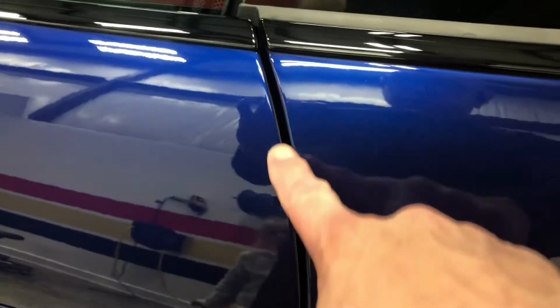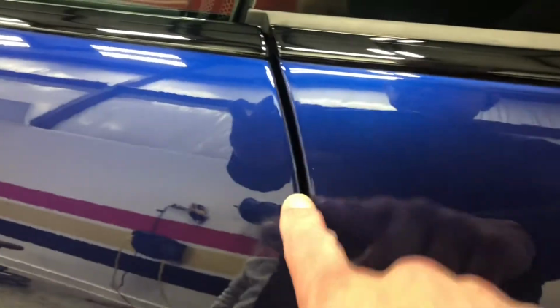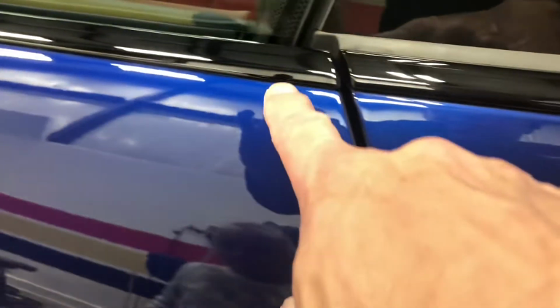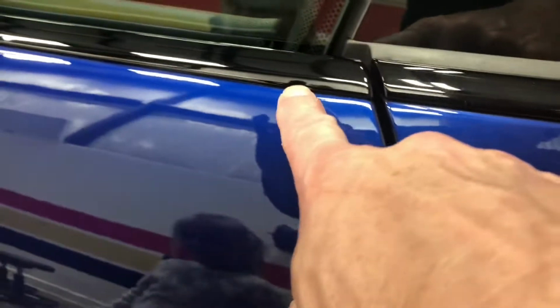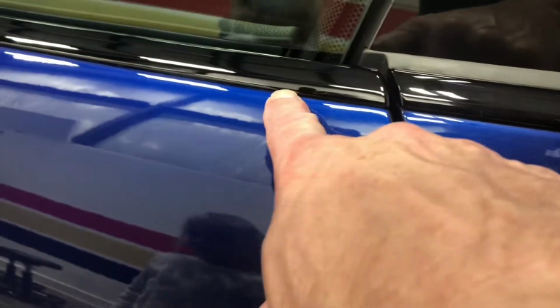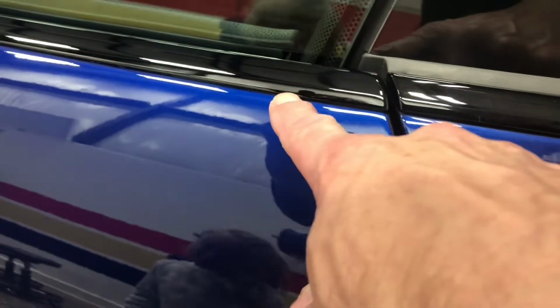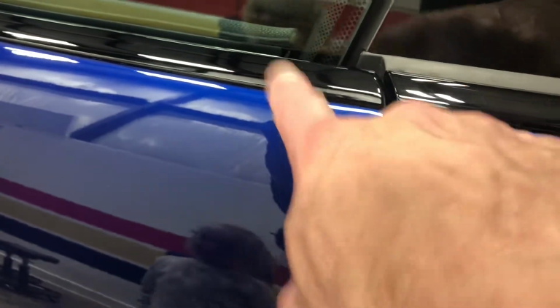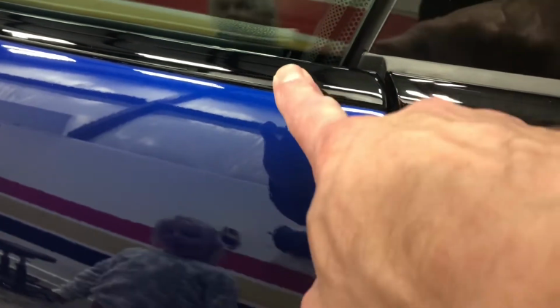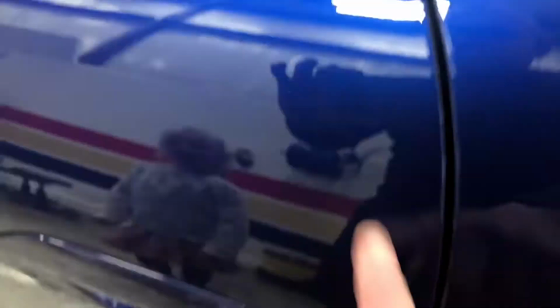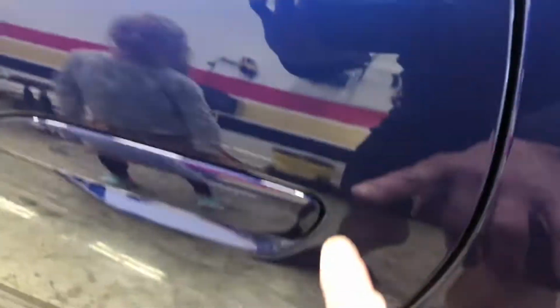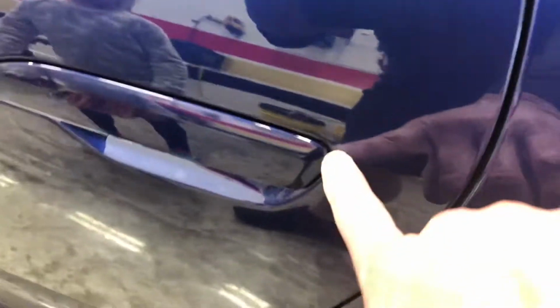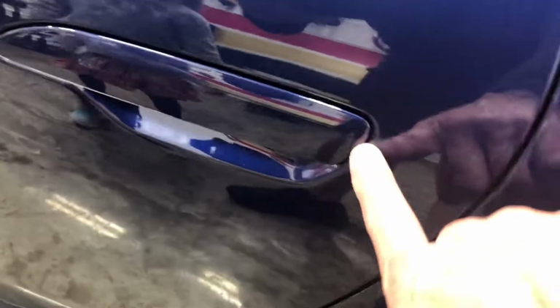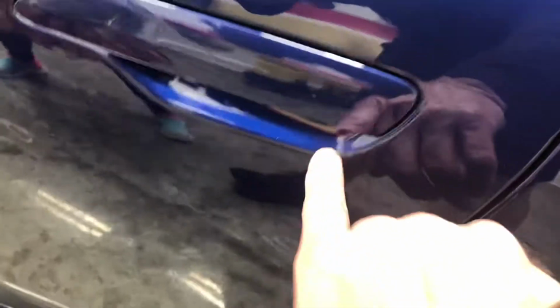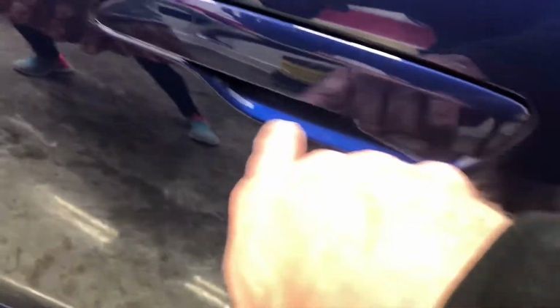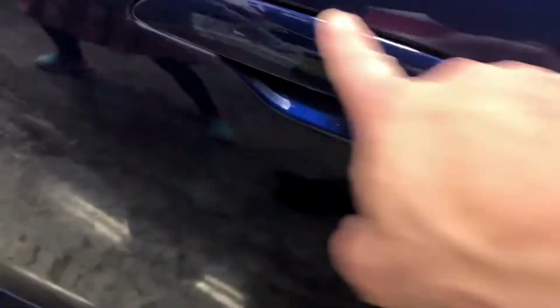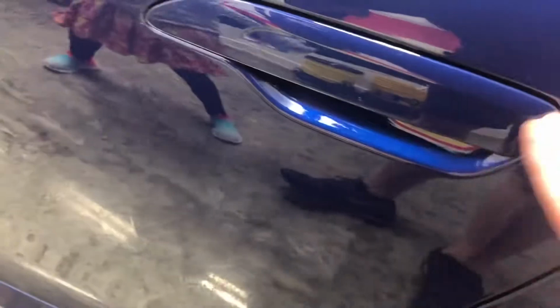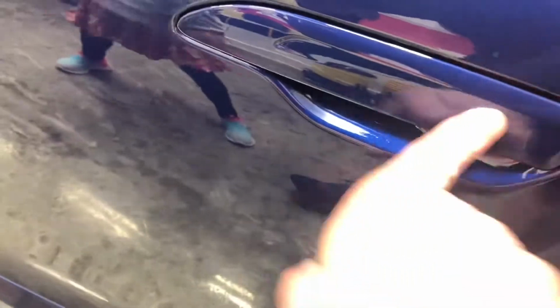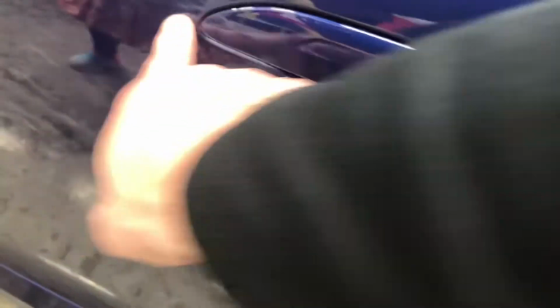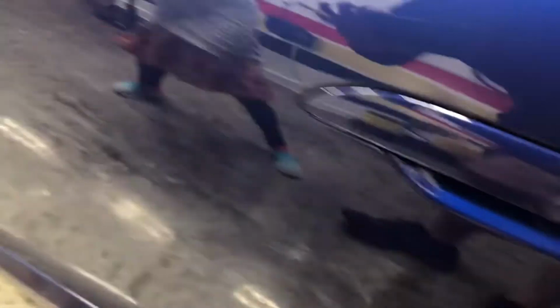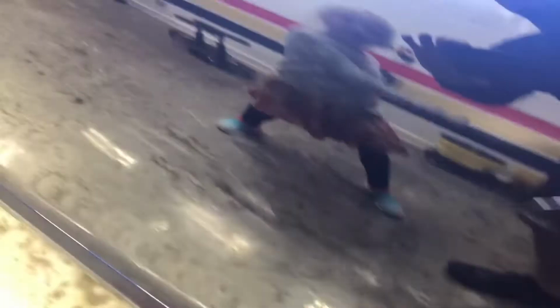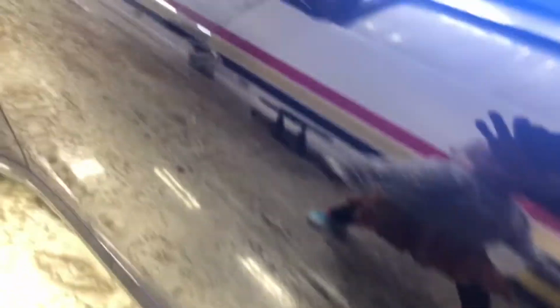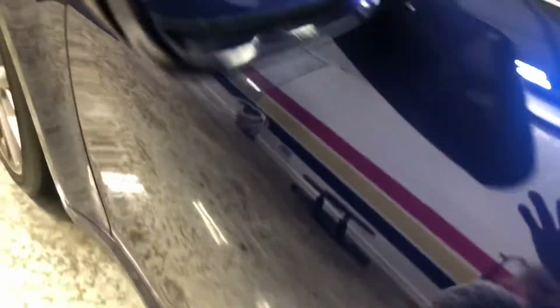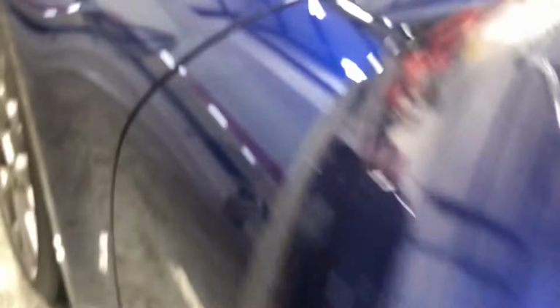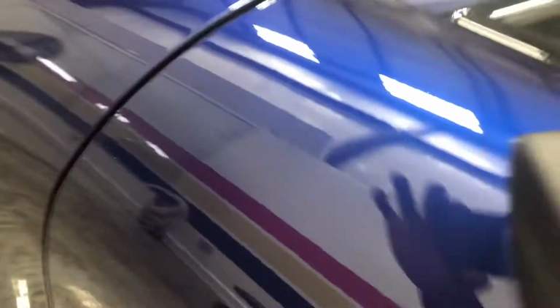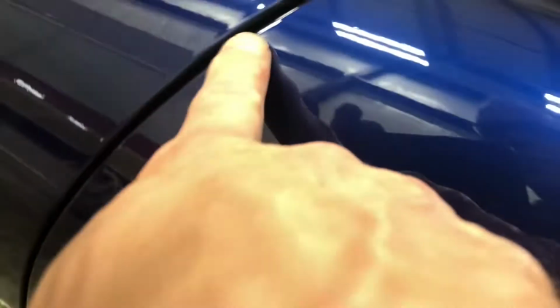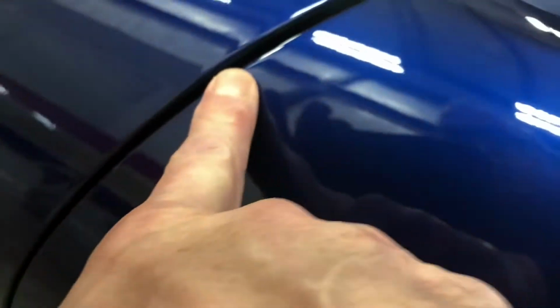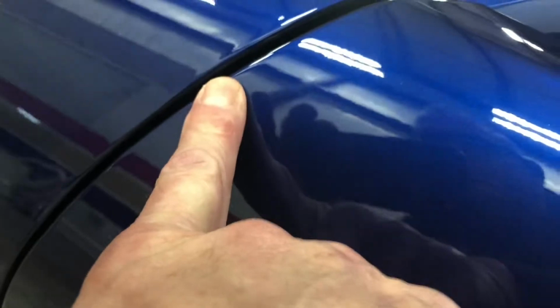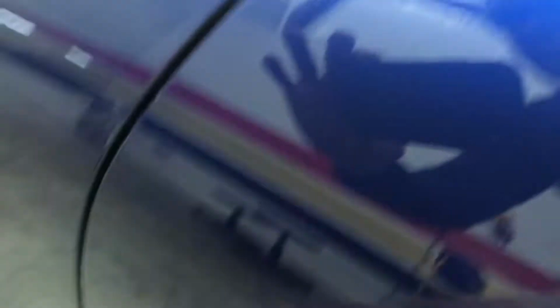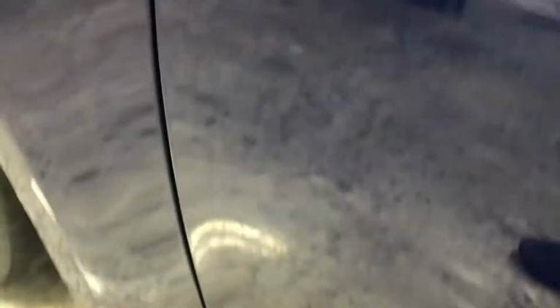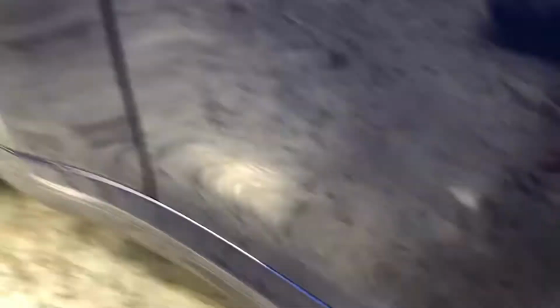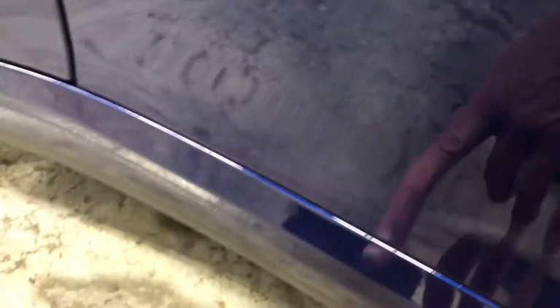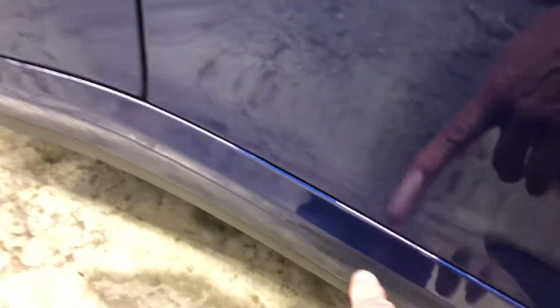Our full edges, full edges wrapped into the moldings, full edges wrapped into the doors, door handles done, door wrapped into the fender and underneath down below.